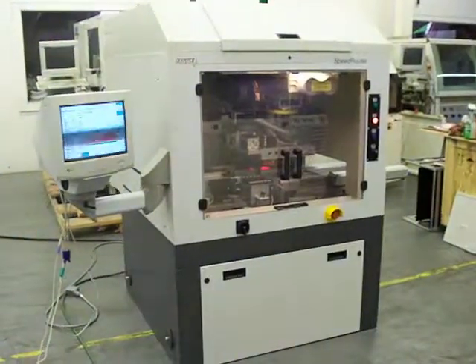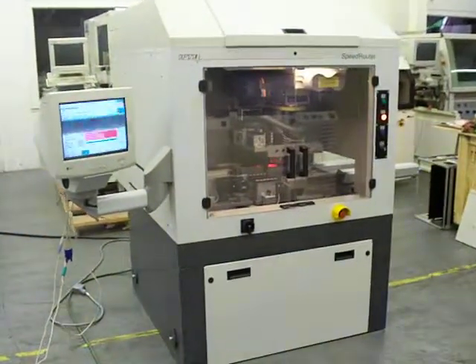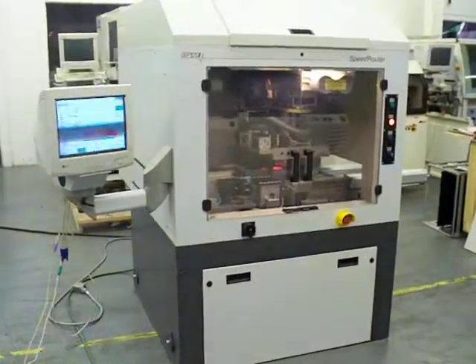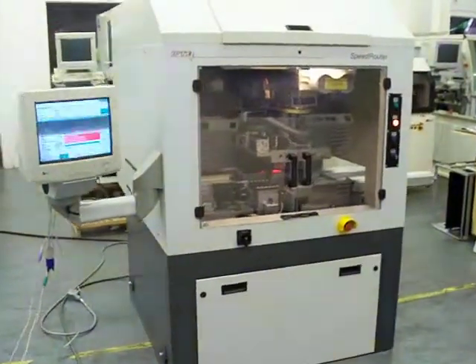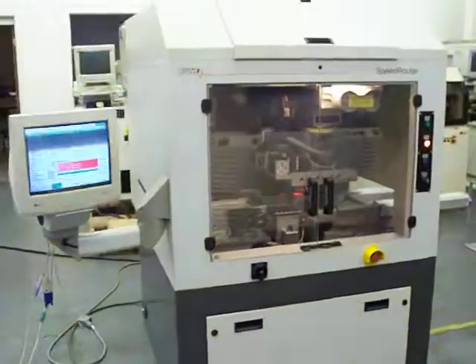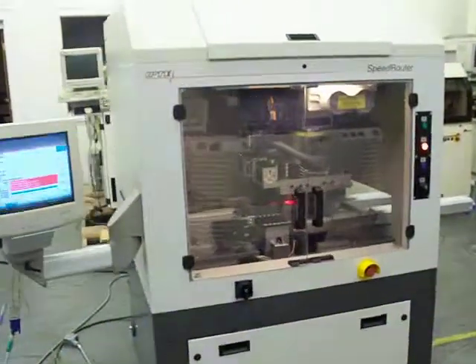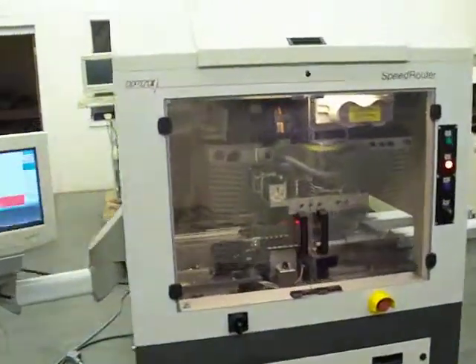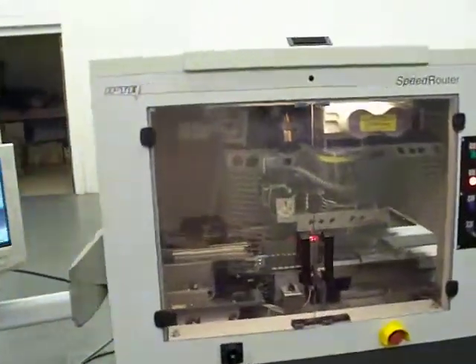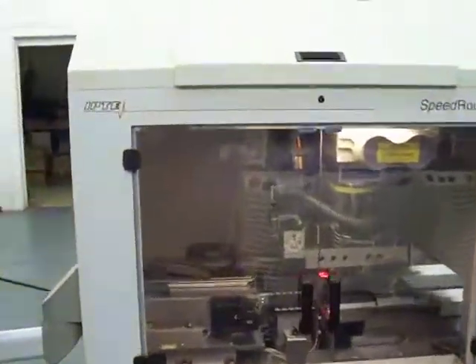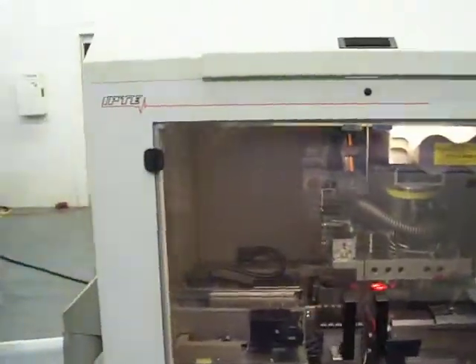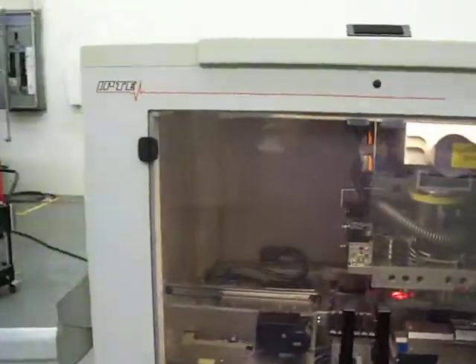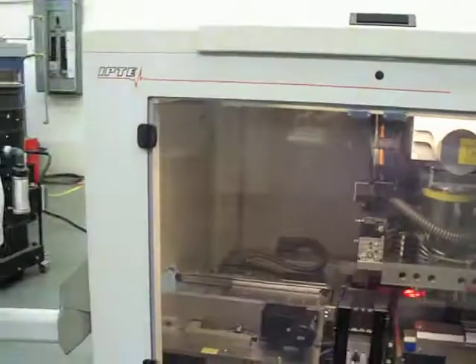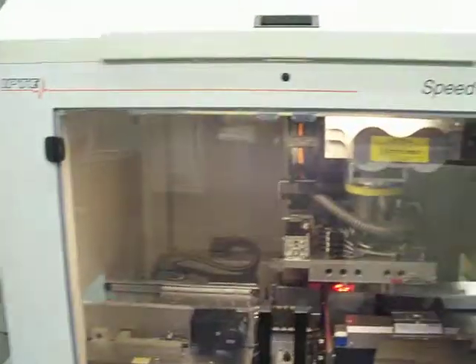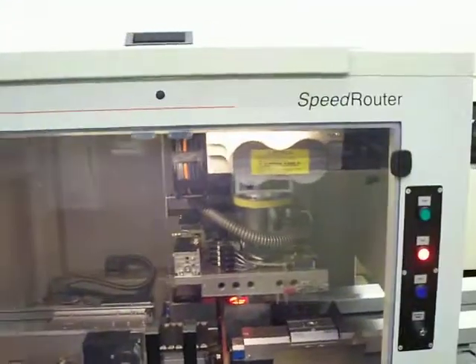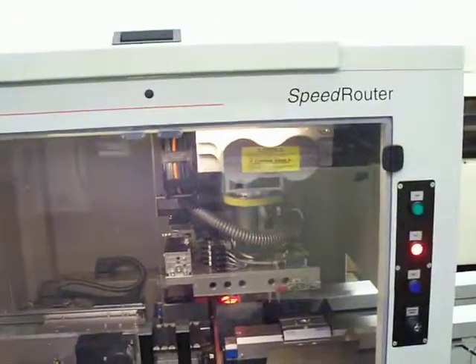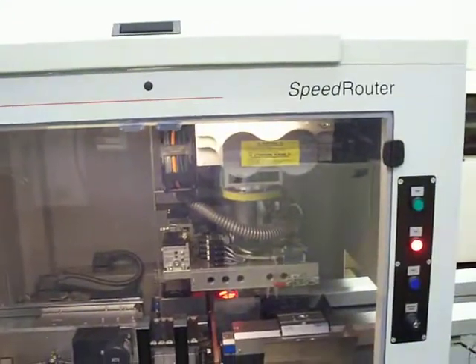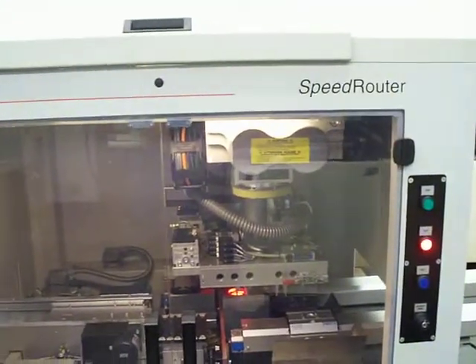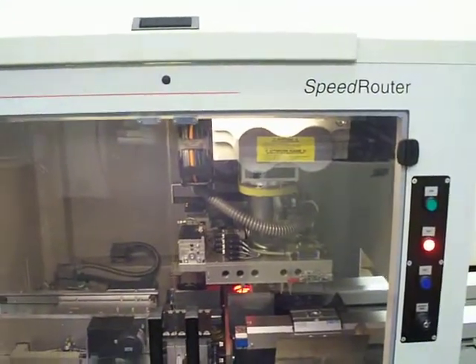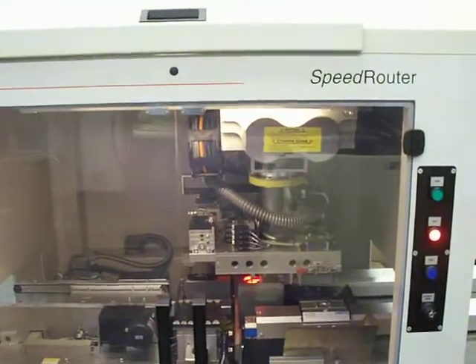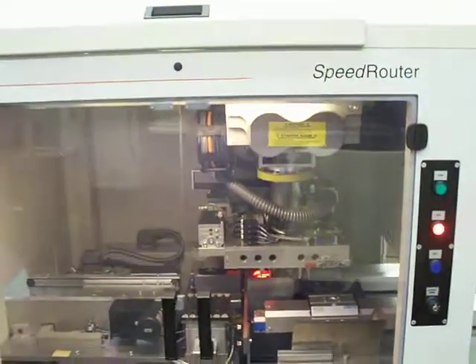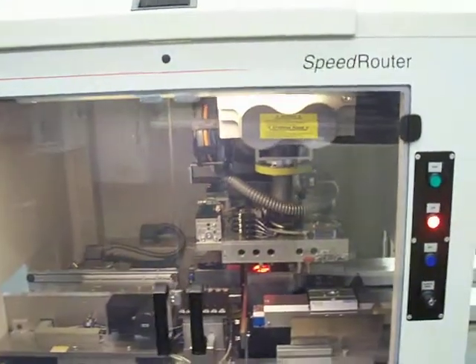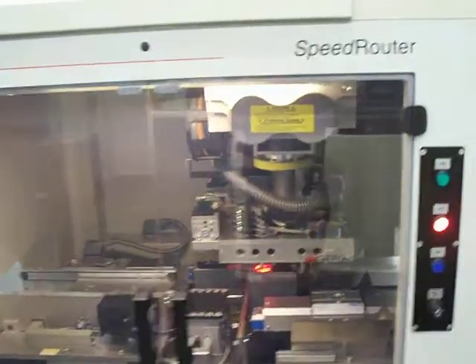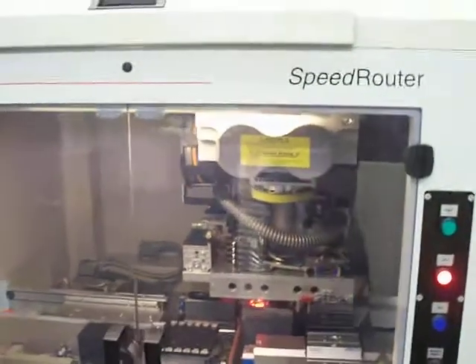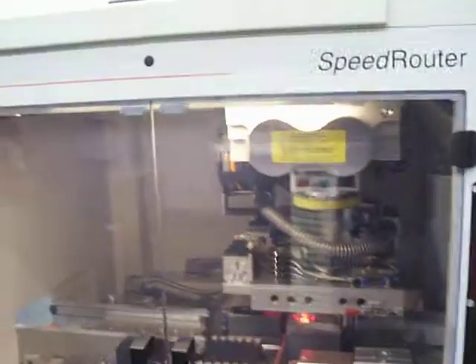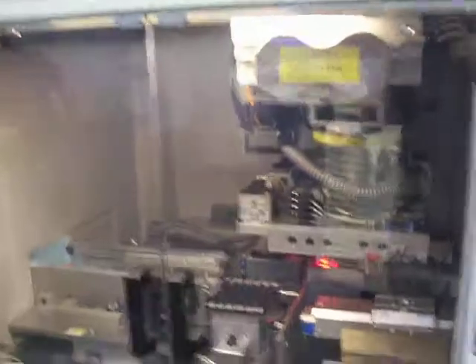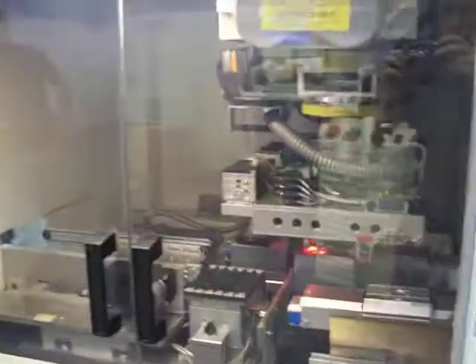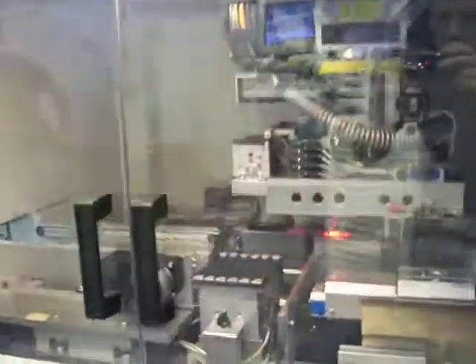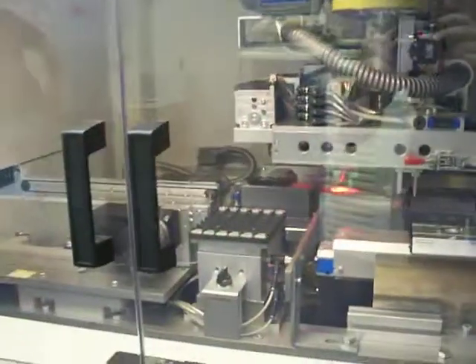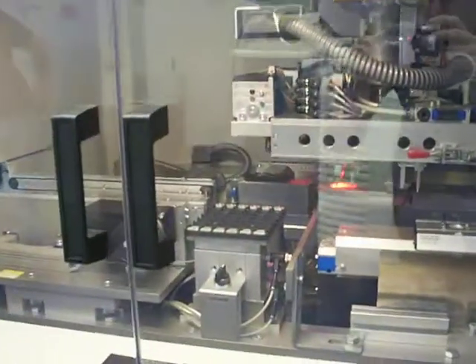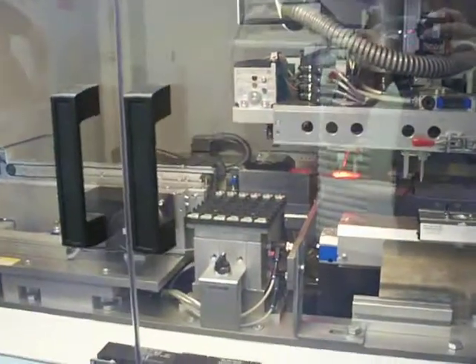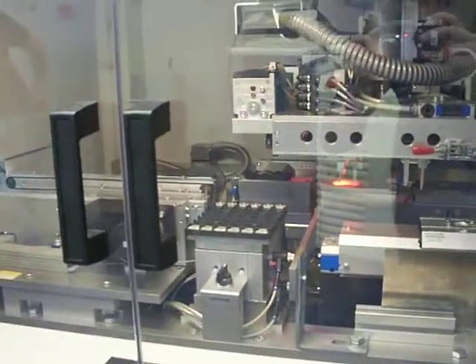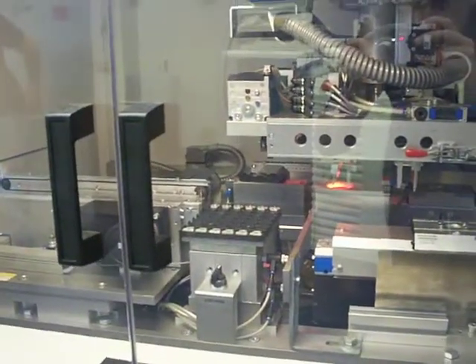Hi, this is Cardinal Circuit with a video of an IPTE printed circuit board router. It's a speed router that operates with a singulation saw.